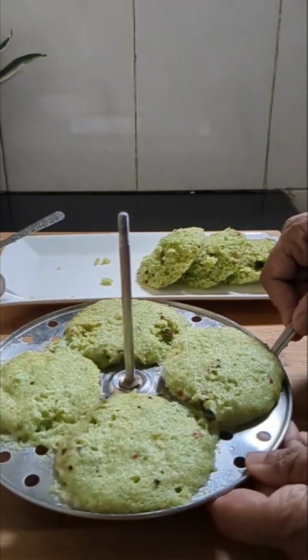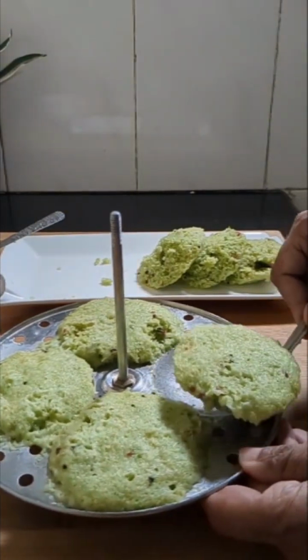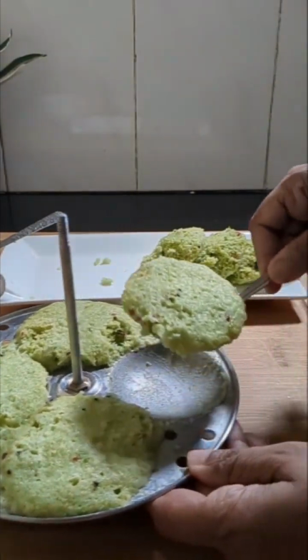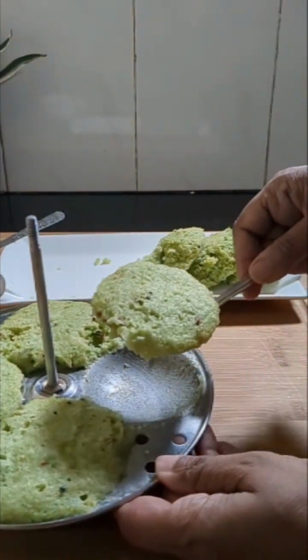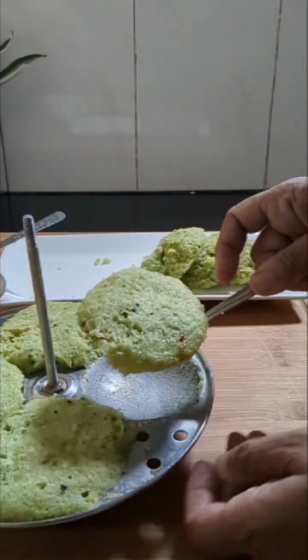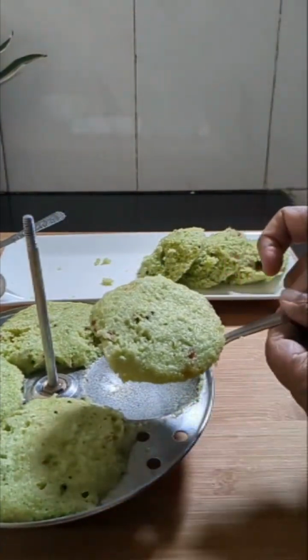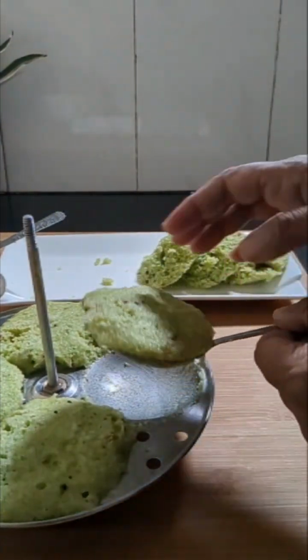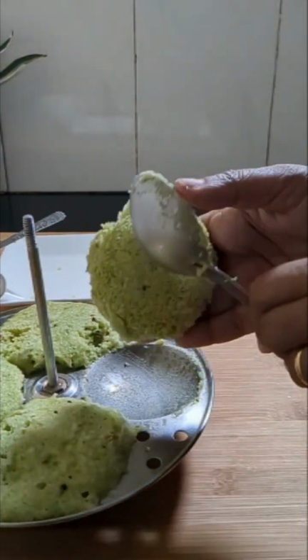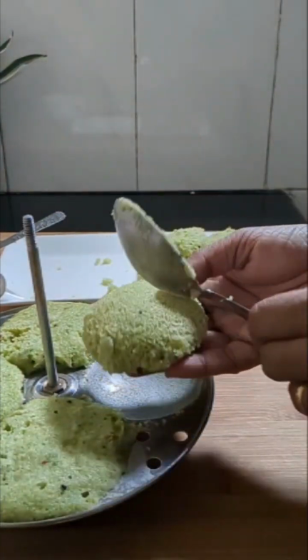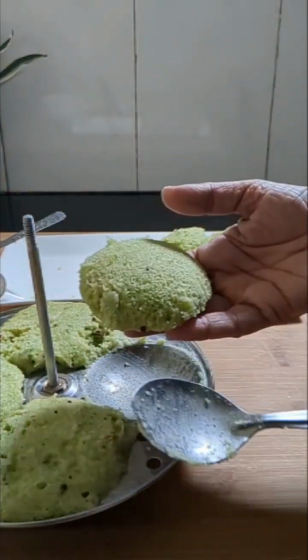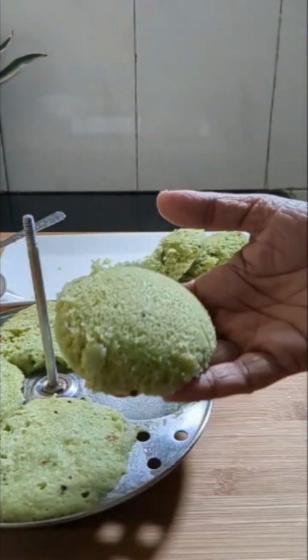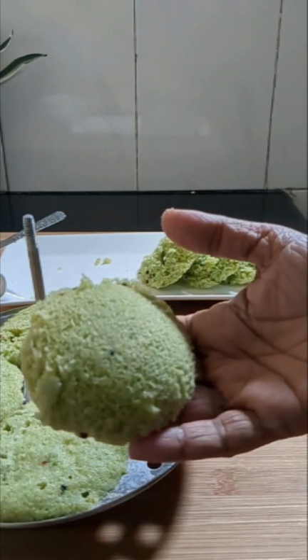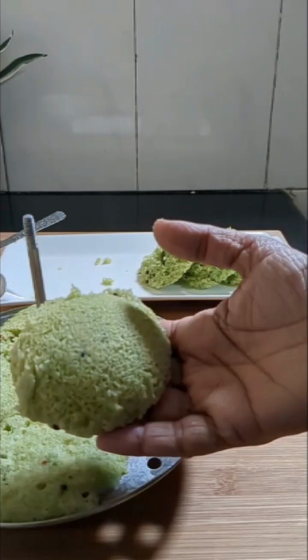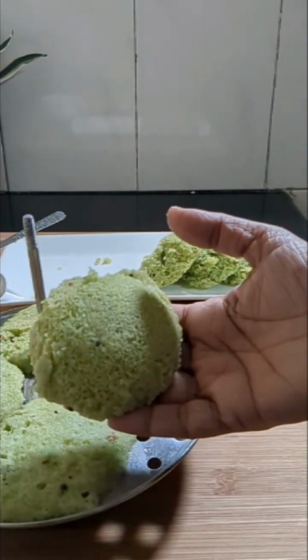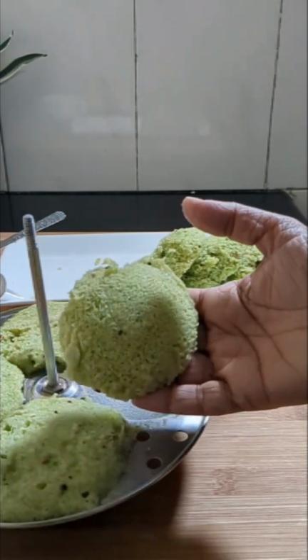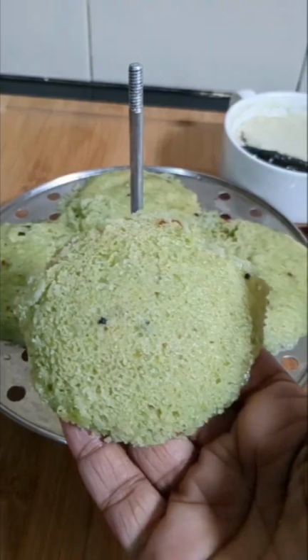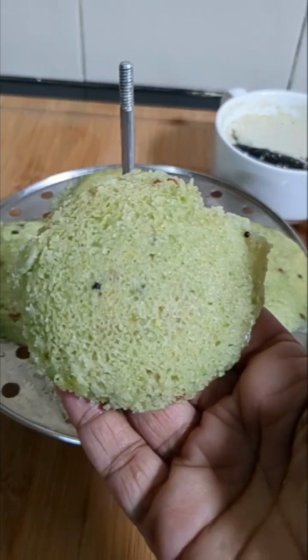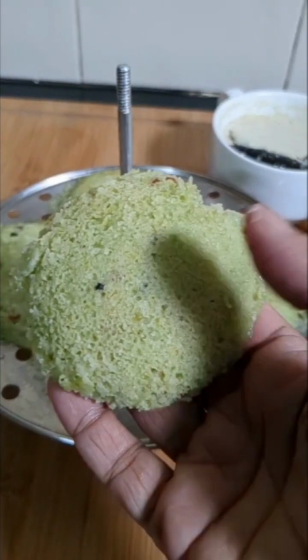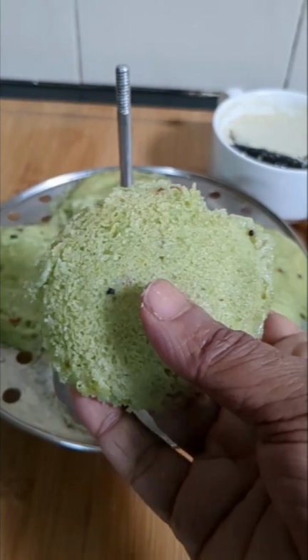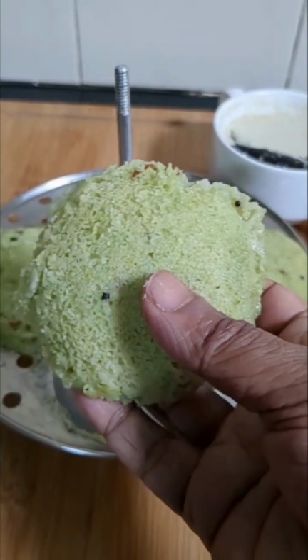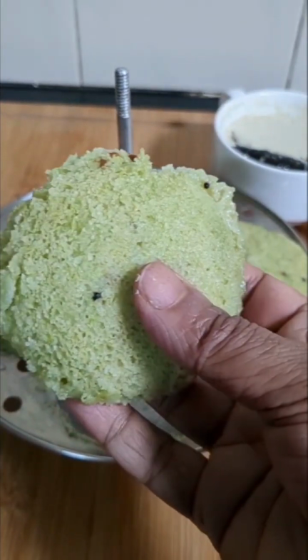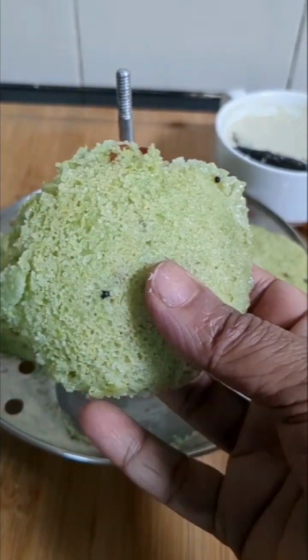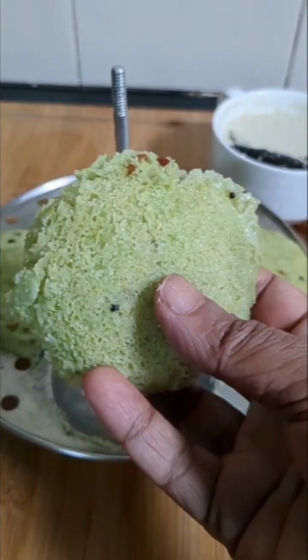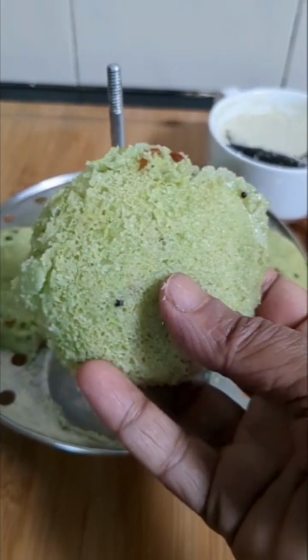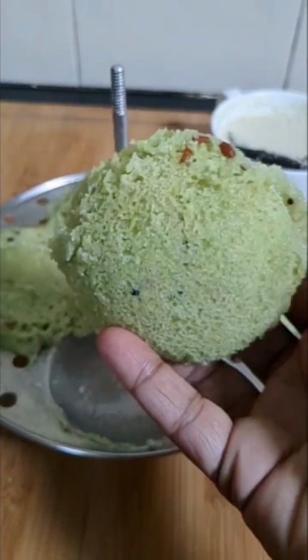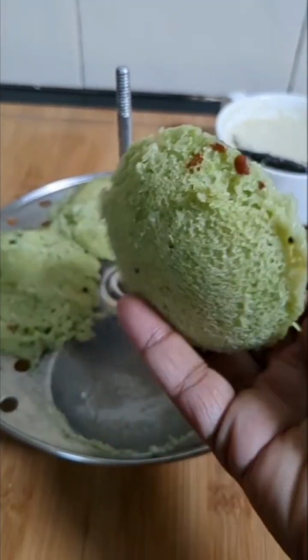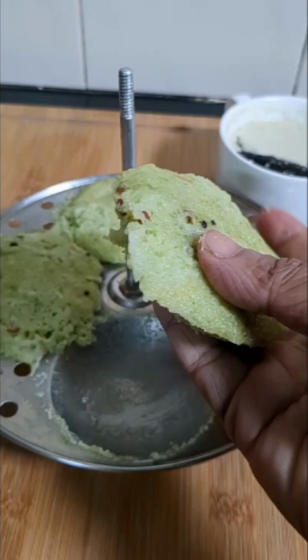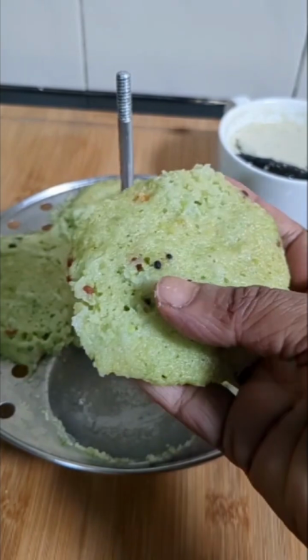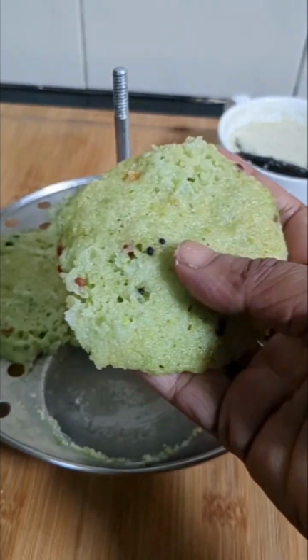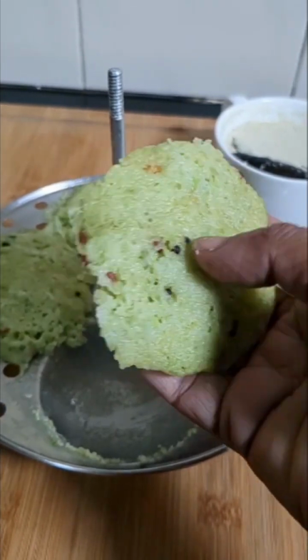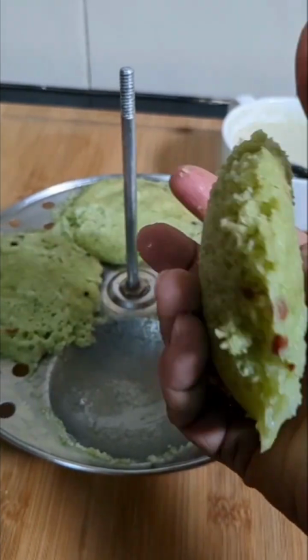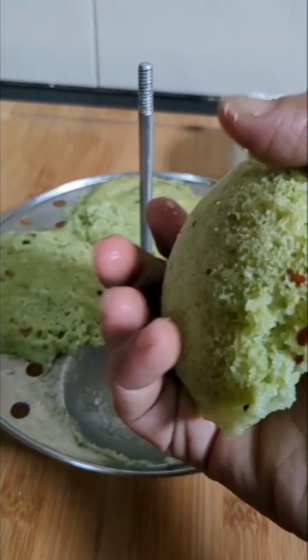This is how it will be - nice and soft, very delicious breakfast. Please do try the recipe!